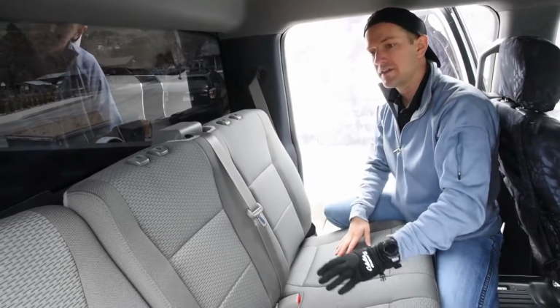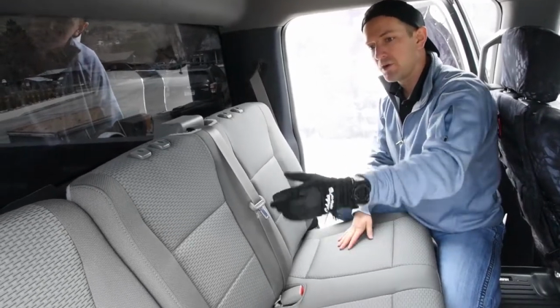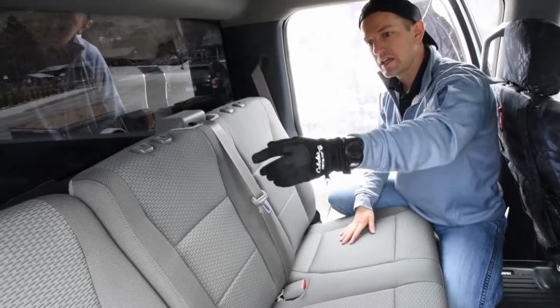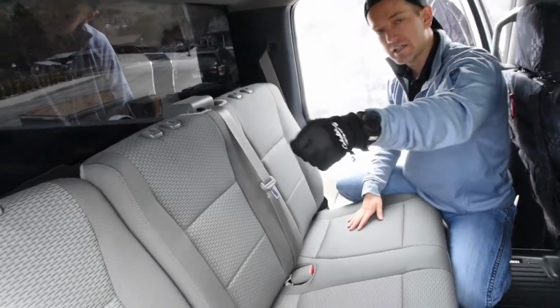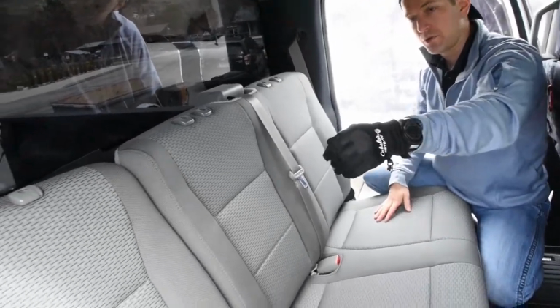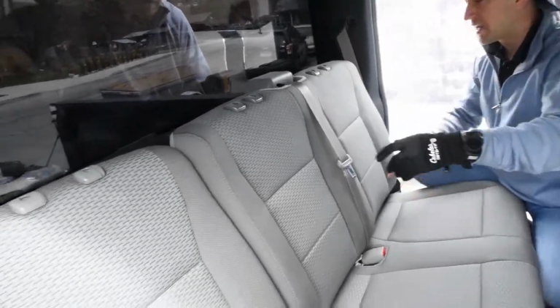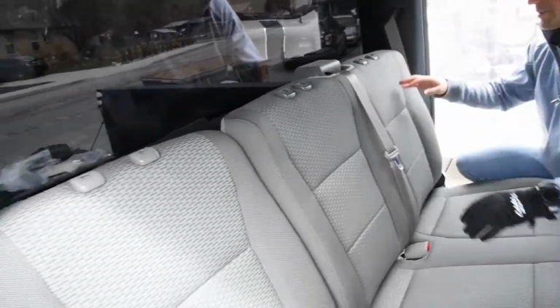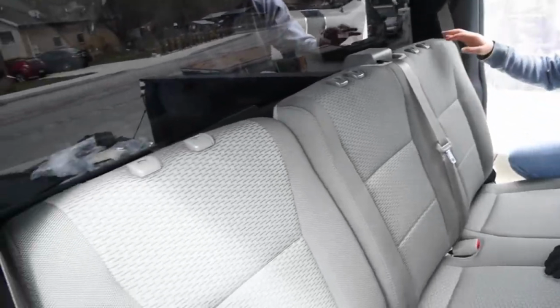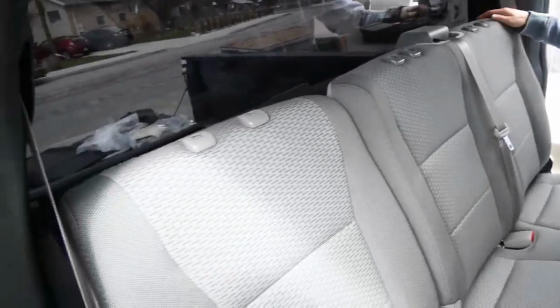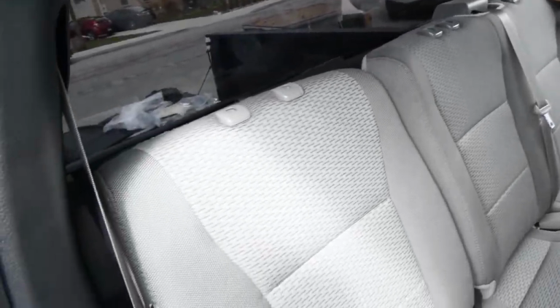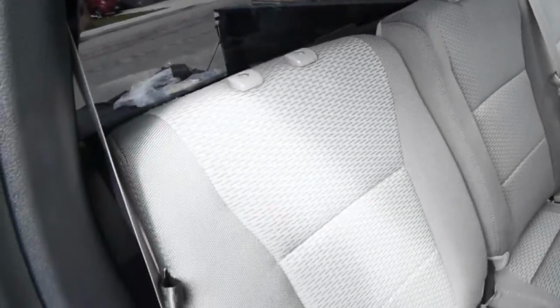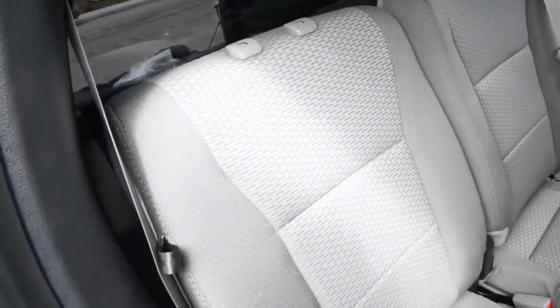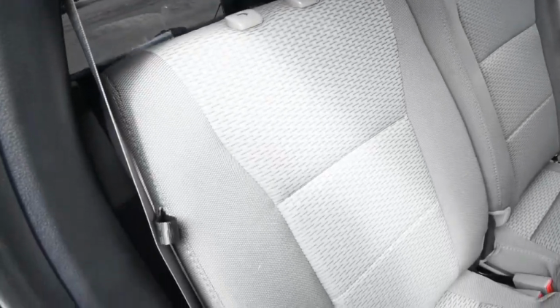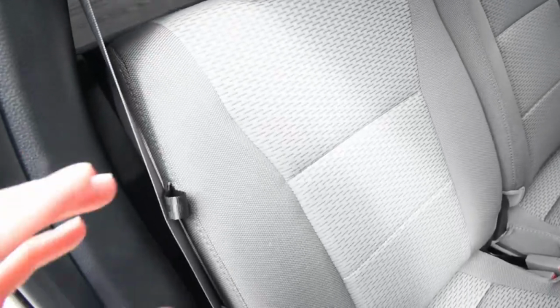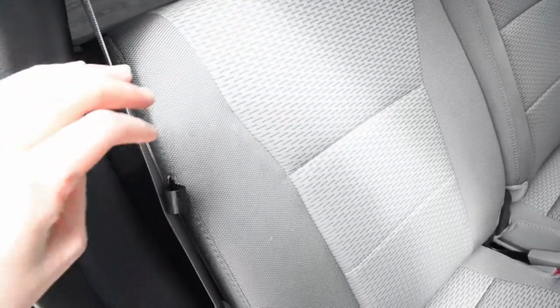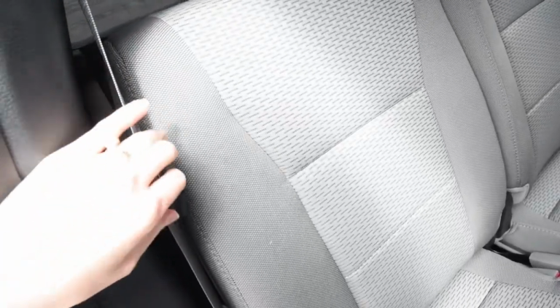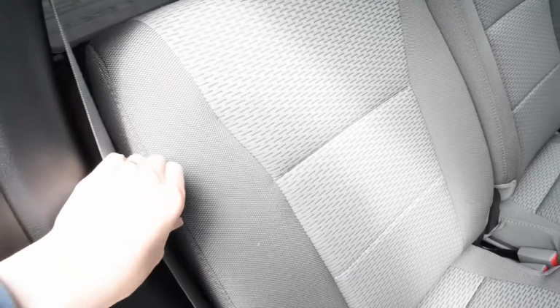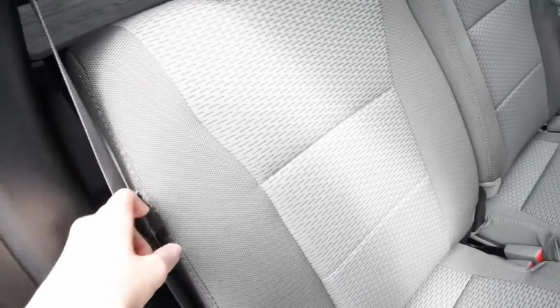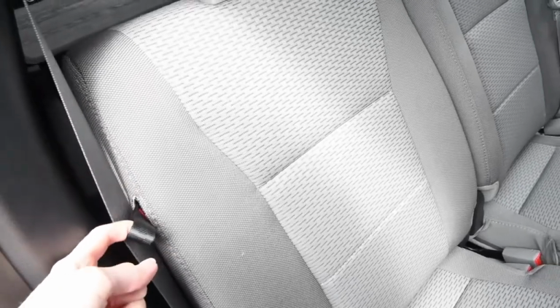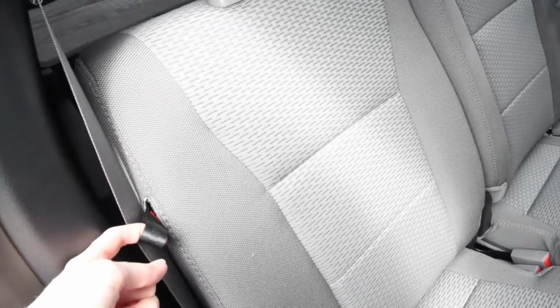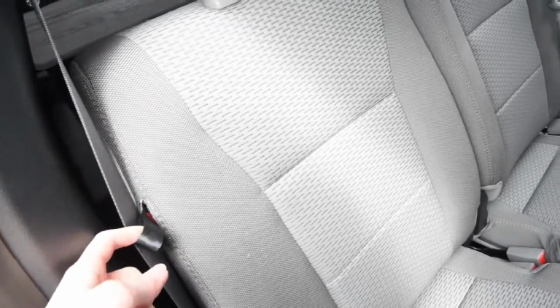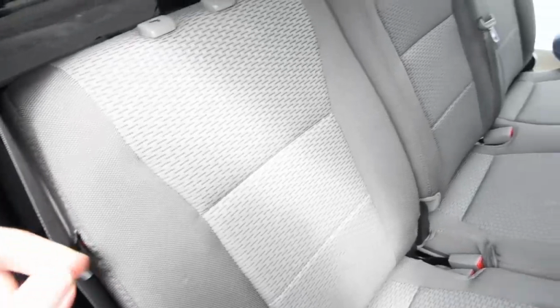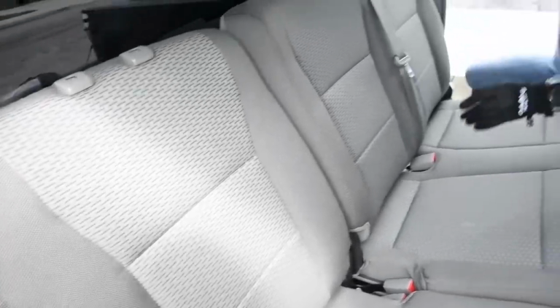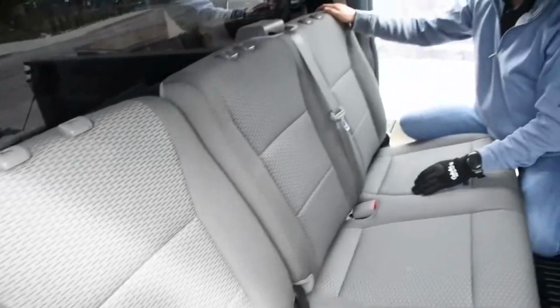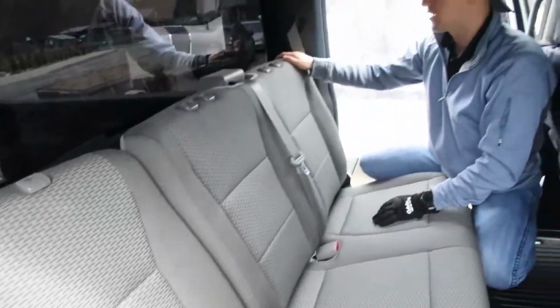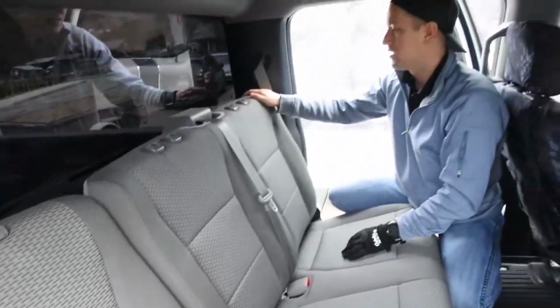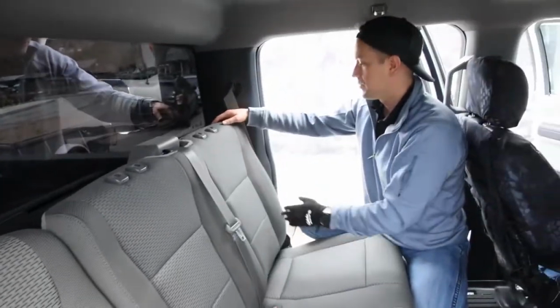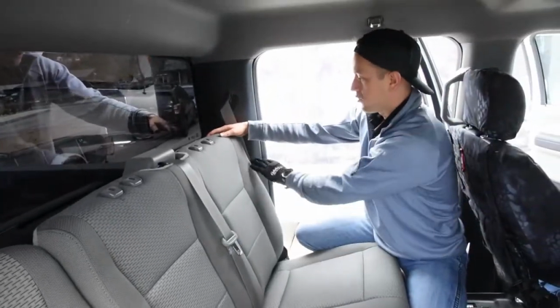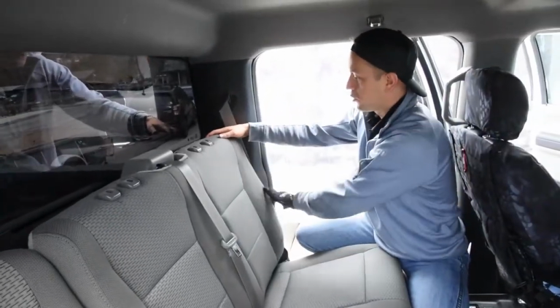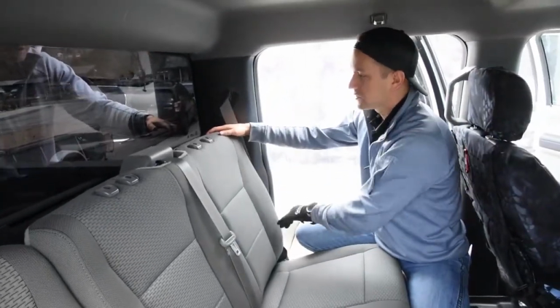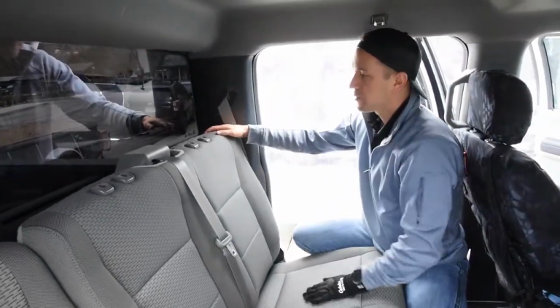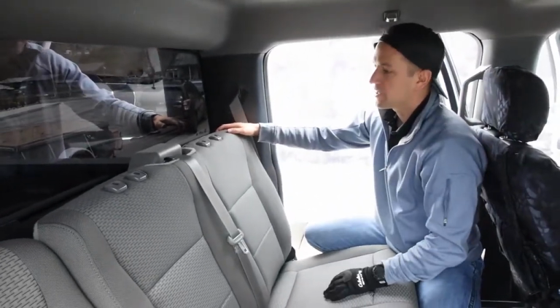The 40 section has a pull tab, but as you've noticed on the 60 section it does not have a pull tab. So there's your pull tab on the 40, but no pull tab over here.